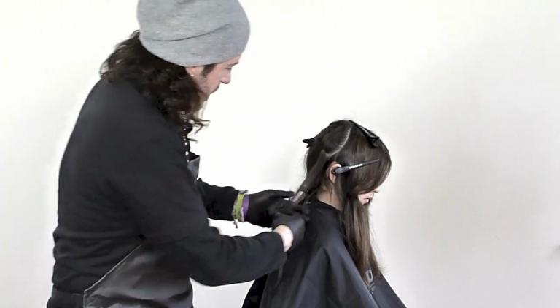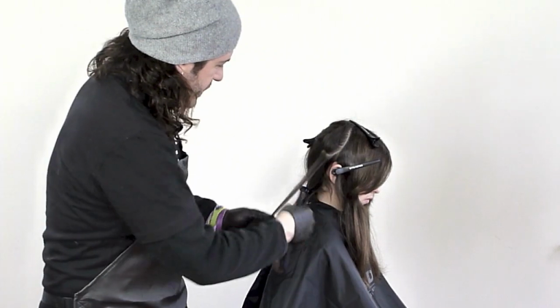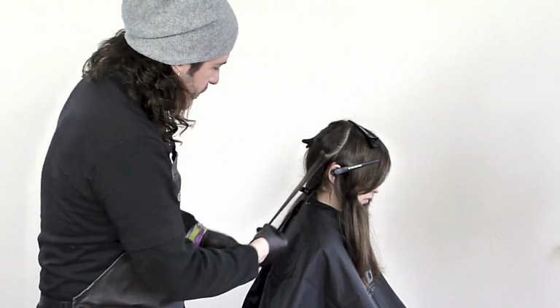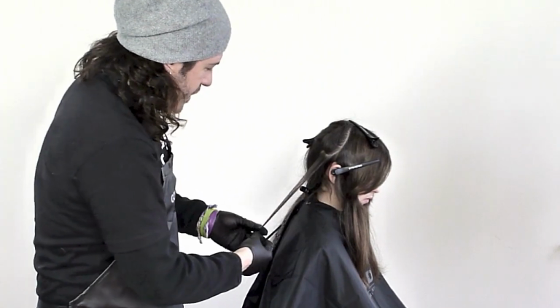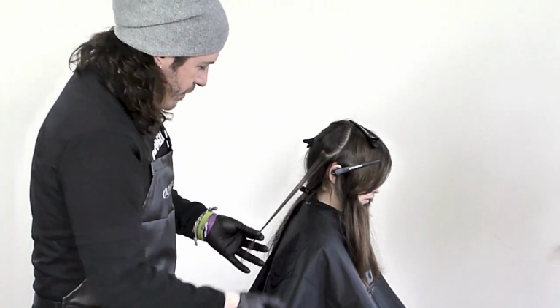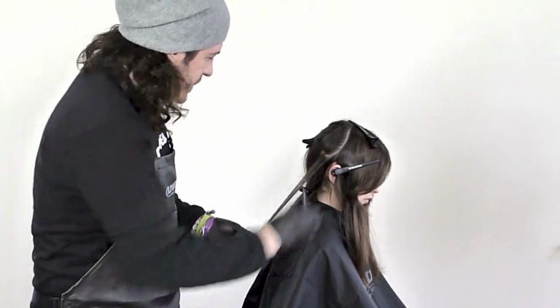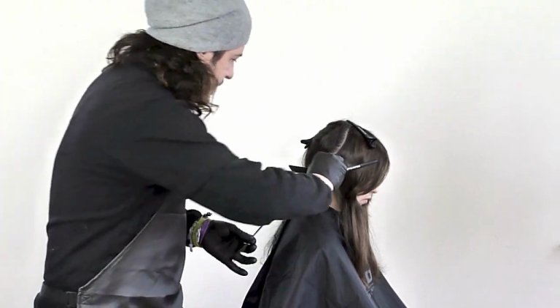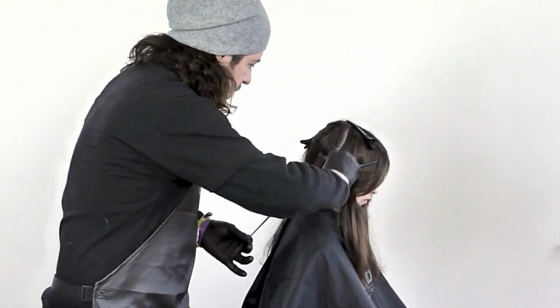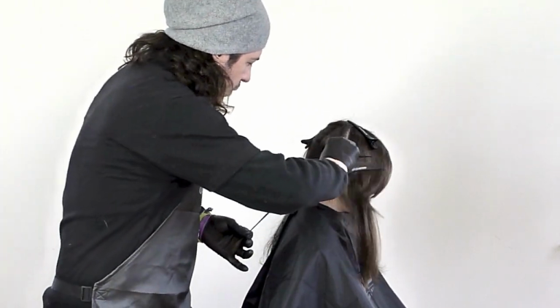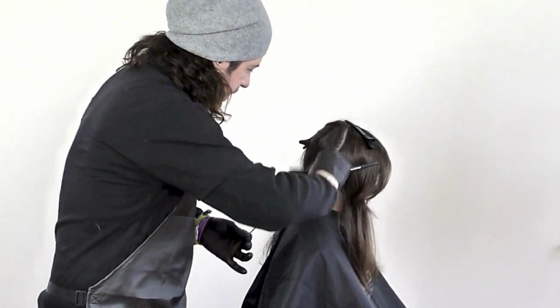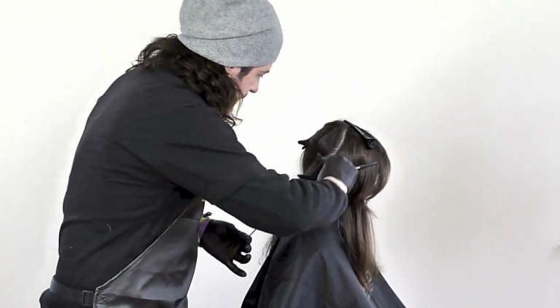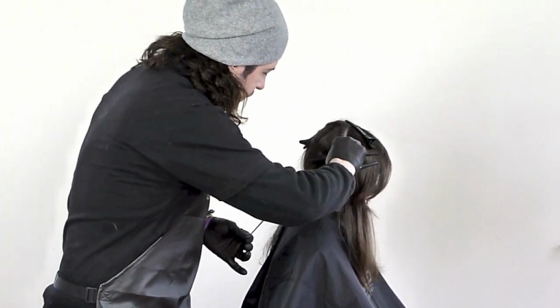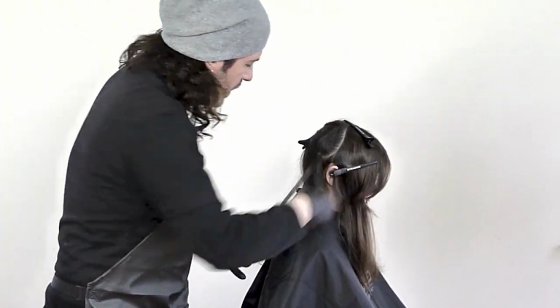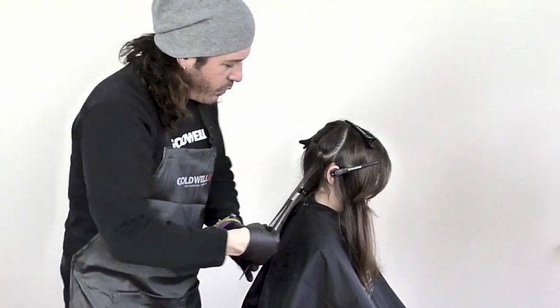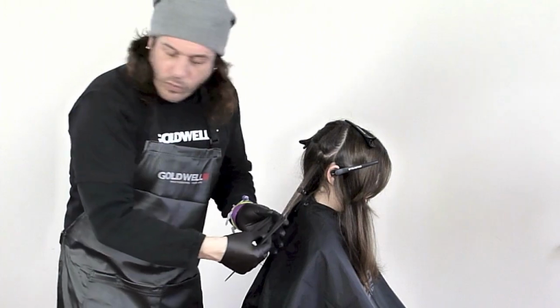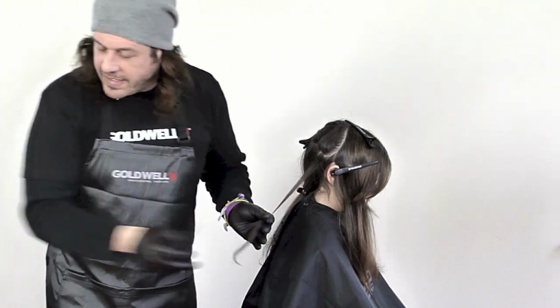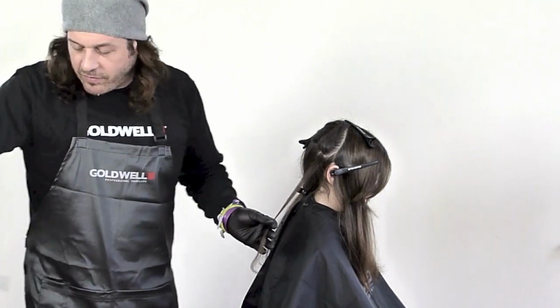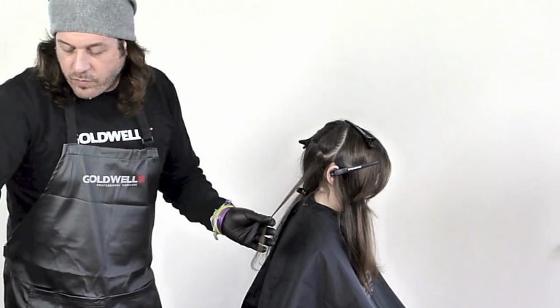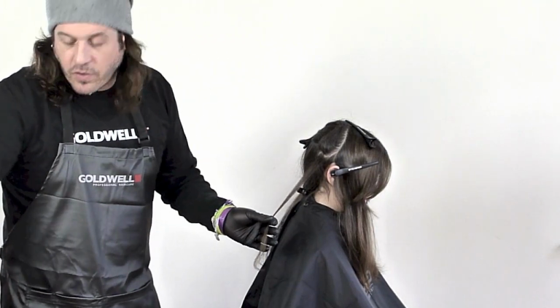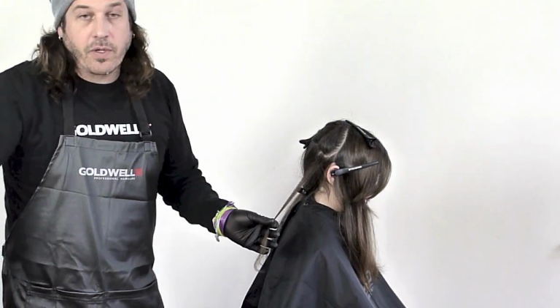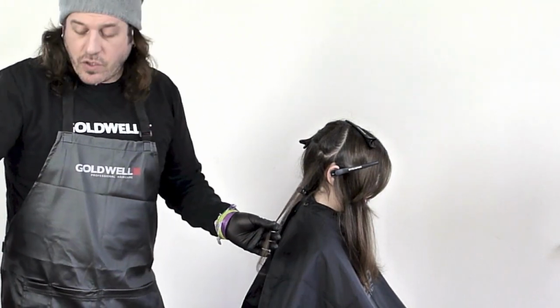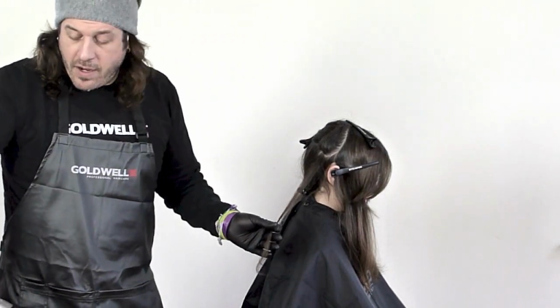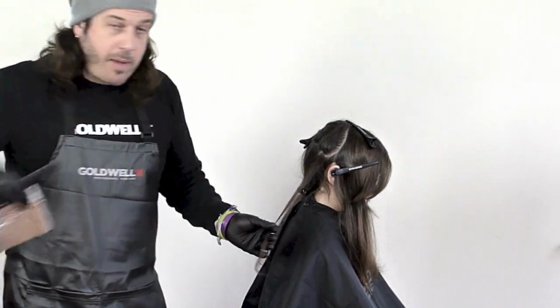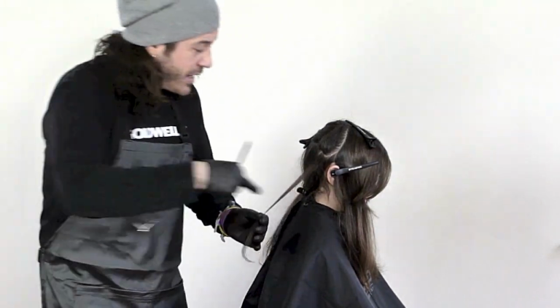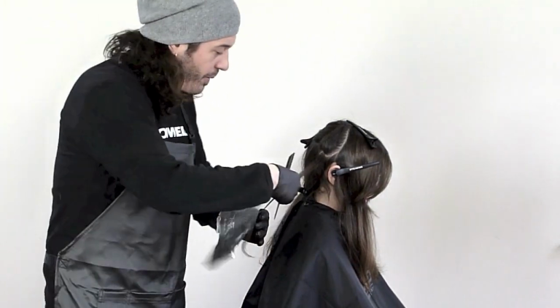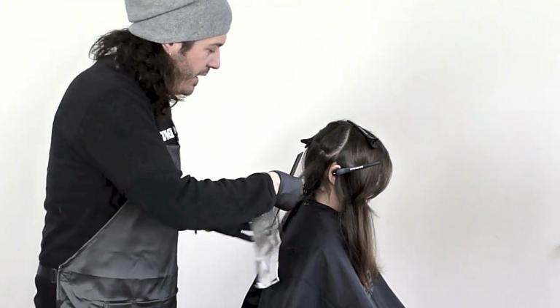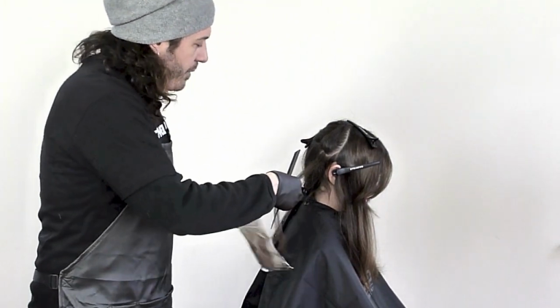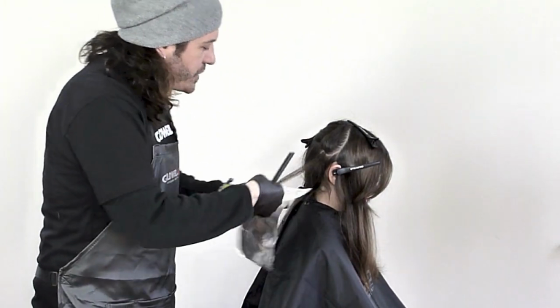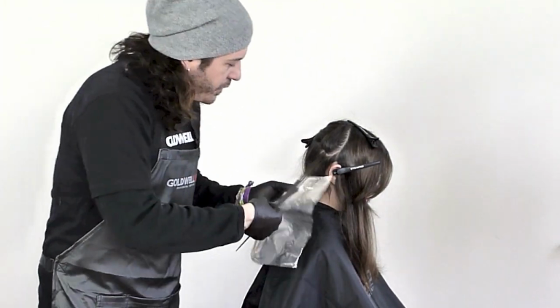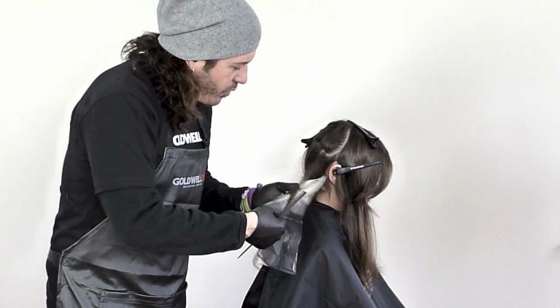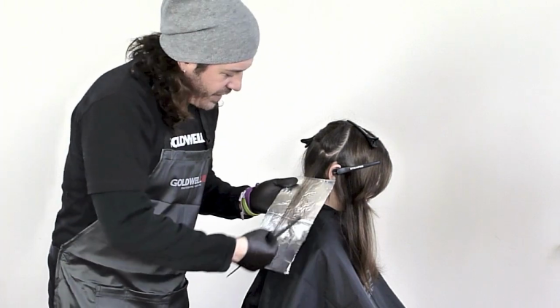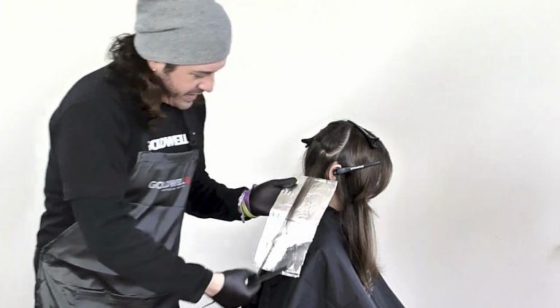It comes through here with fine sections. I want to really have a lot of results. I'm going to slow down on my backcombing, but I'm going to use a little bit more feathering.